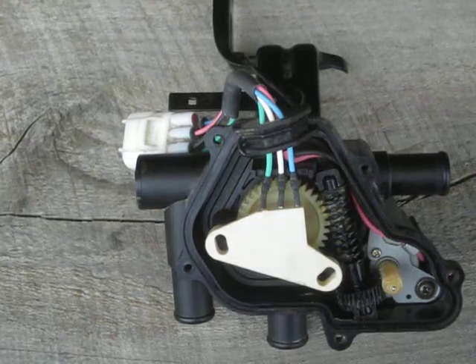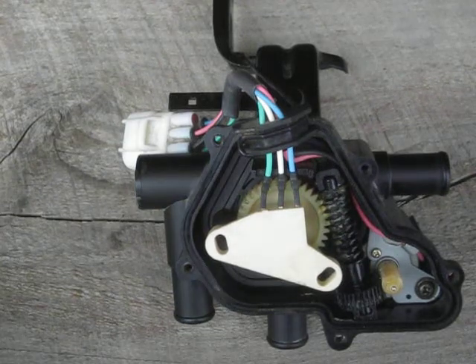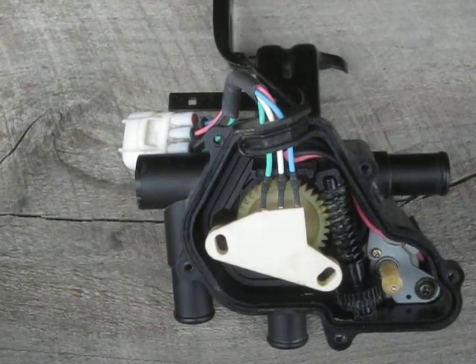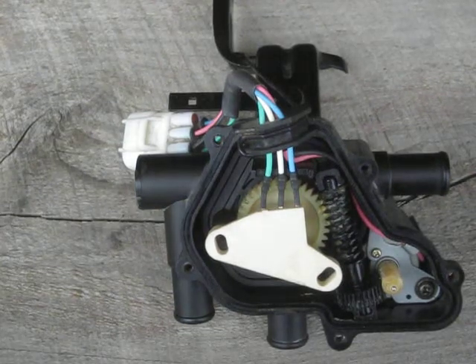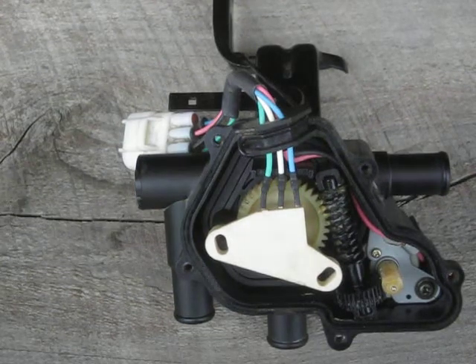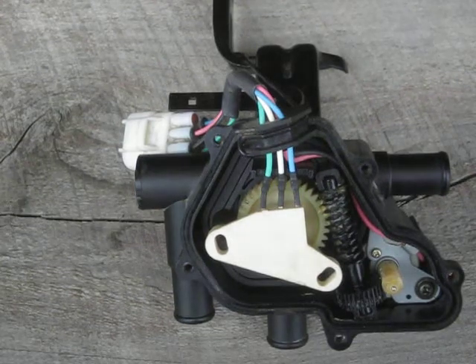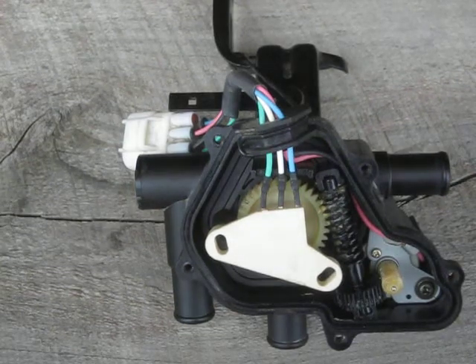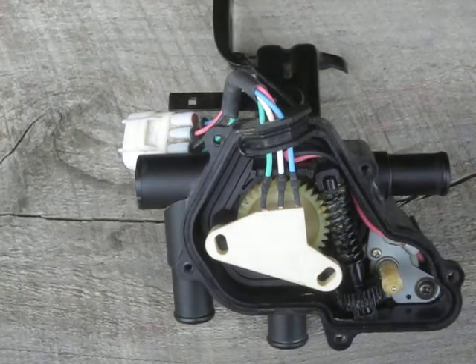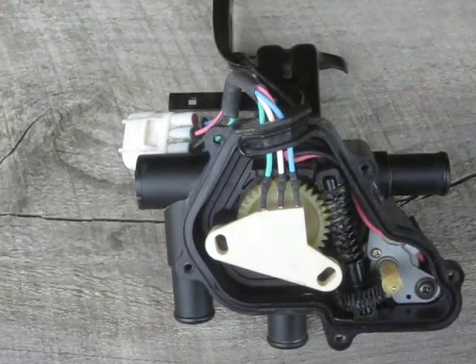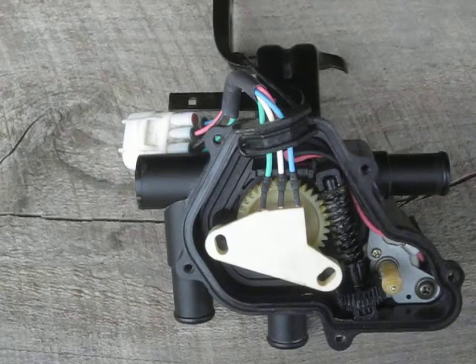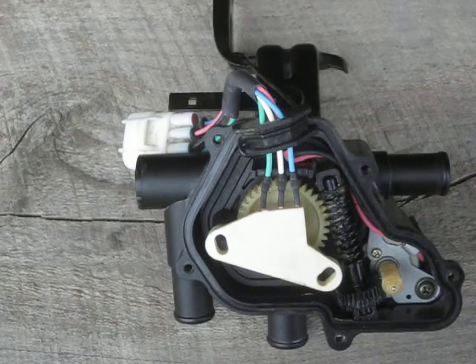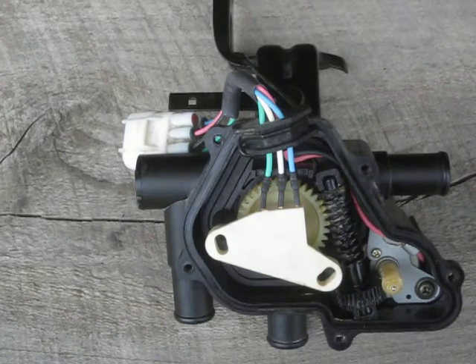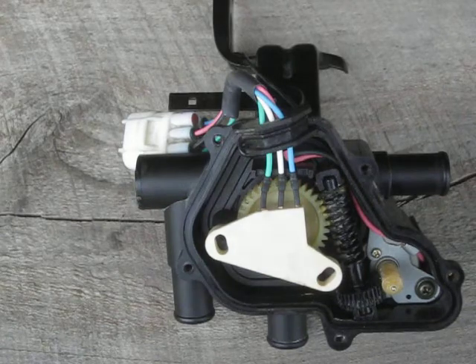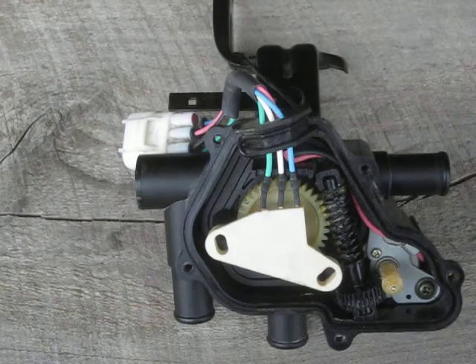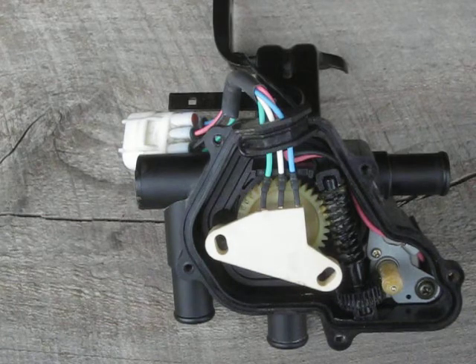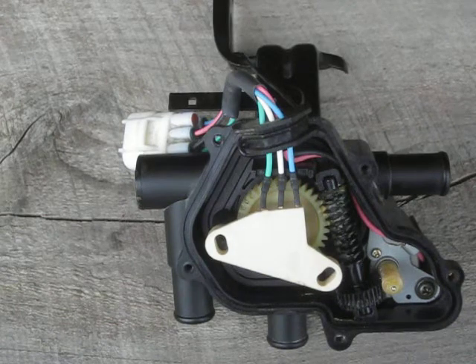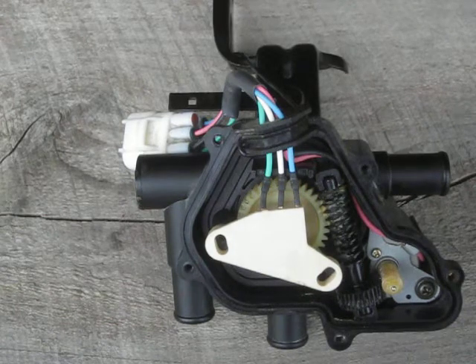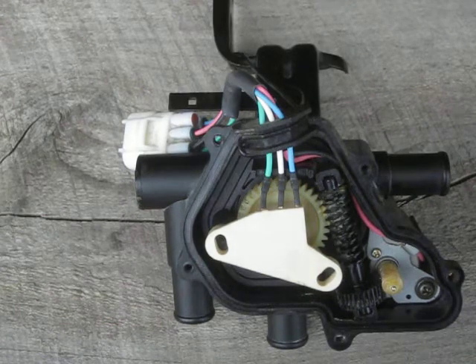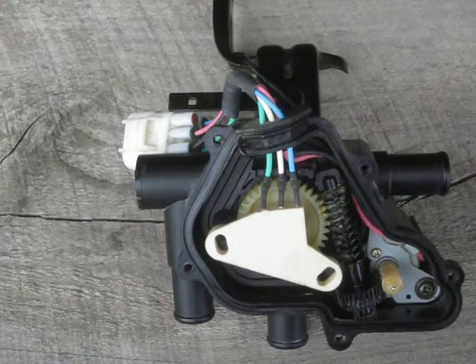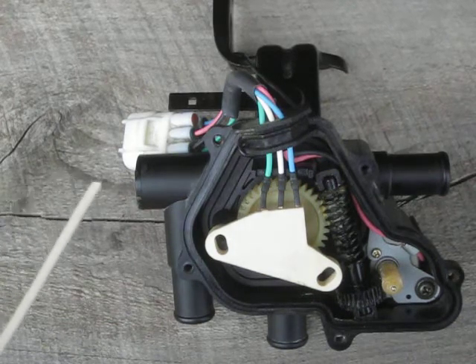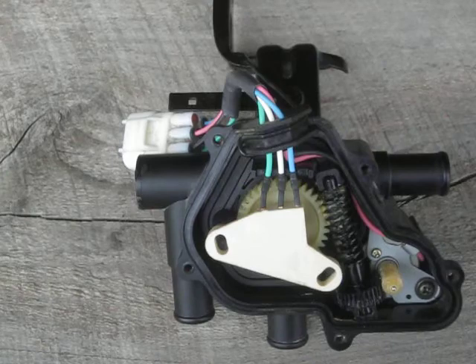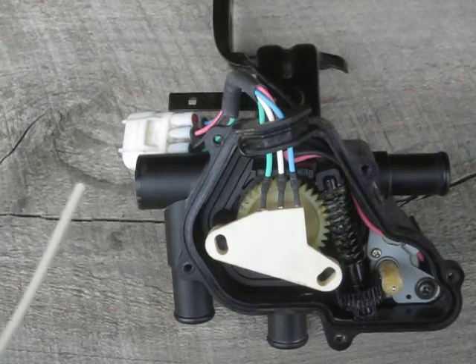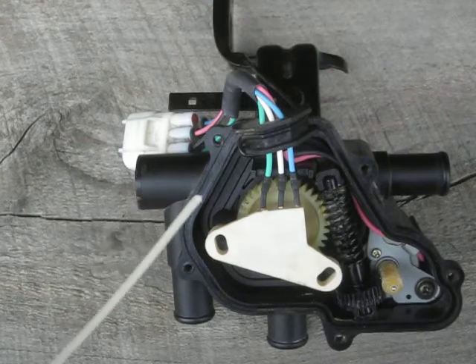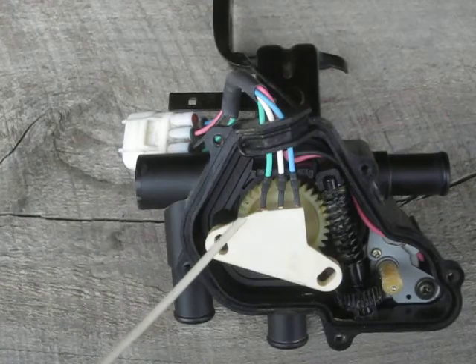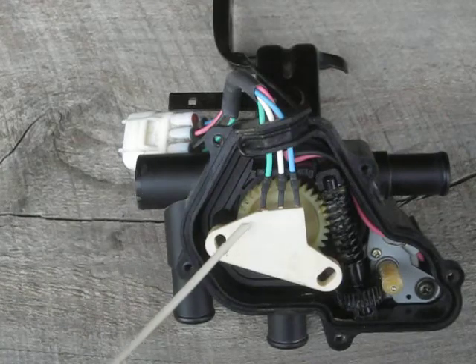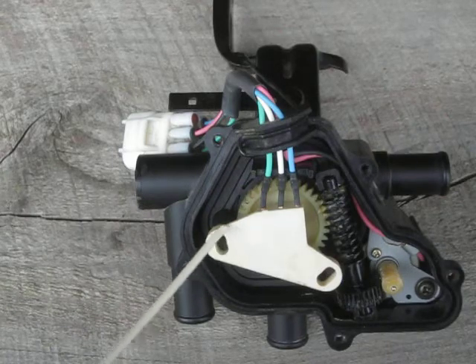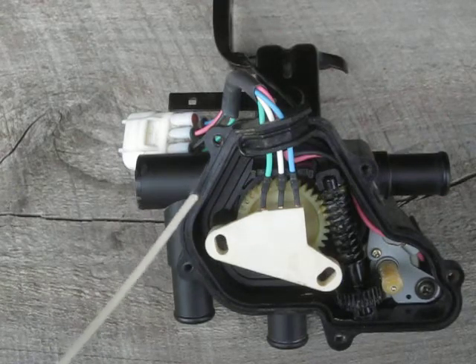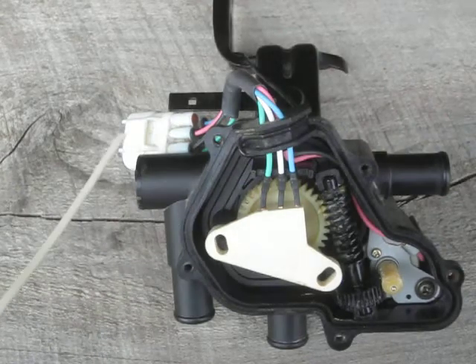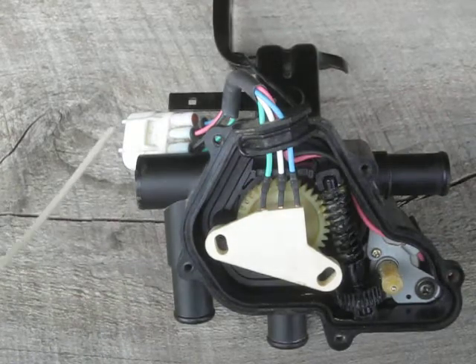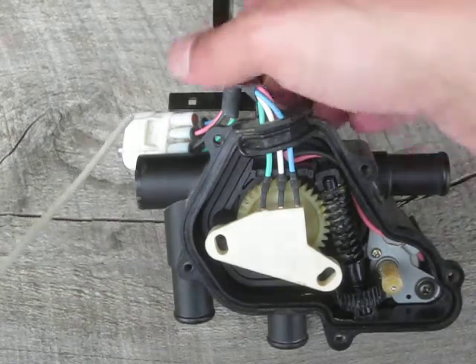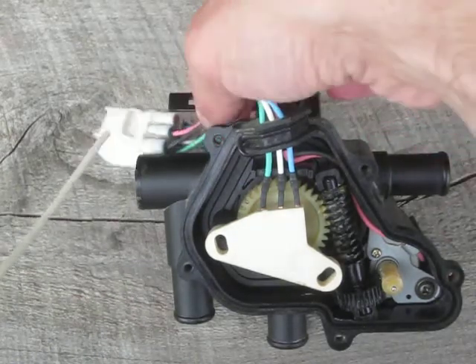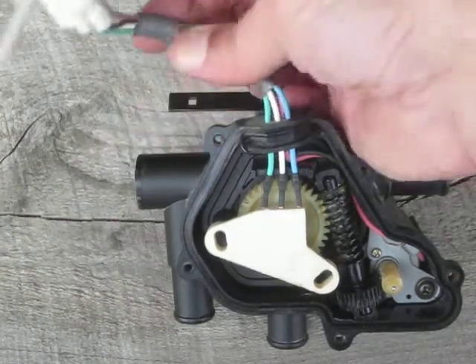YouTube Zookeeper here. We're going to talk about the coolant control valve on a Toyota Prius today. This is a Gen 2. It controls the coolant flow to the thermos bottle, which is a U.S. feature. Here's the electrical connector right here.